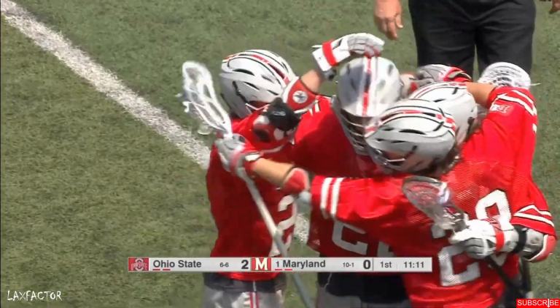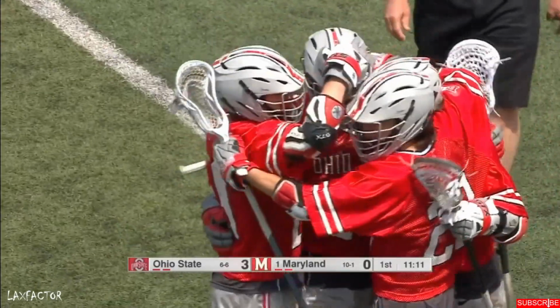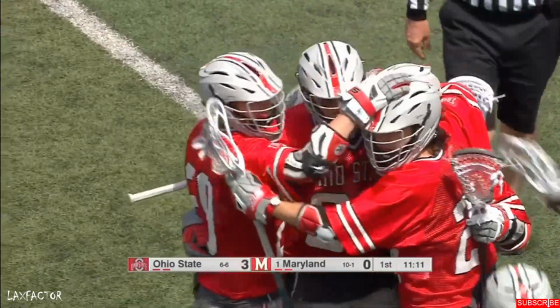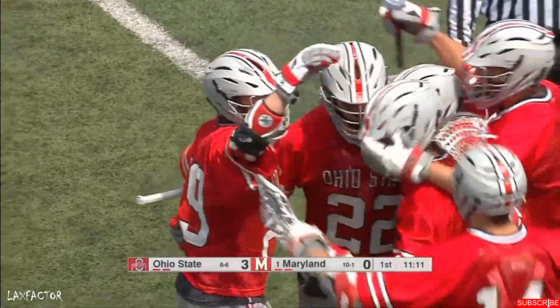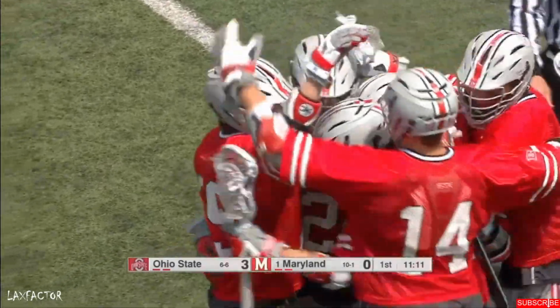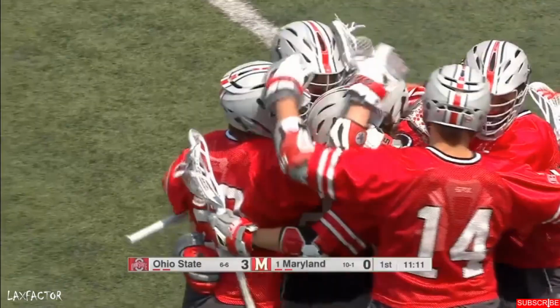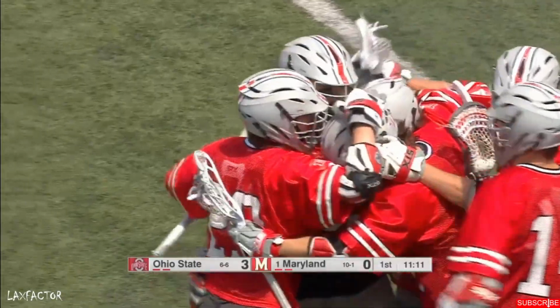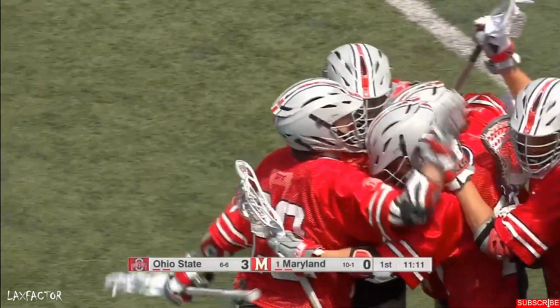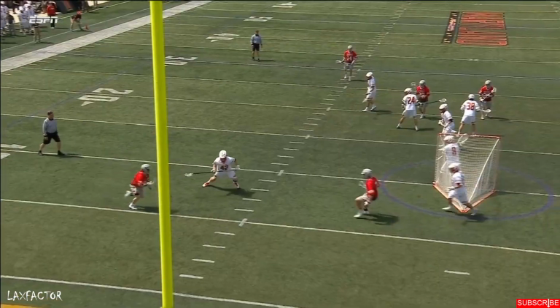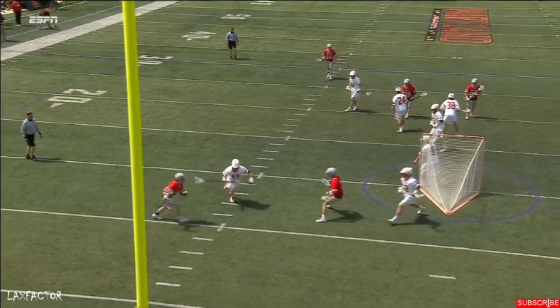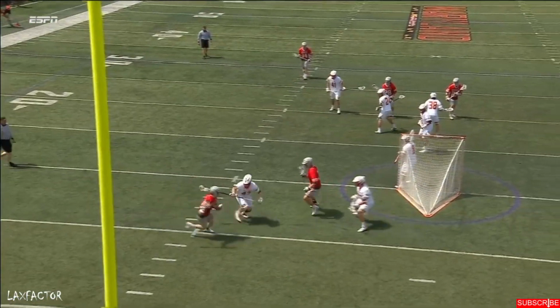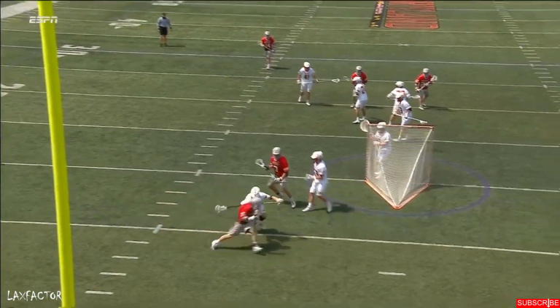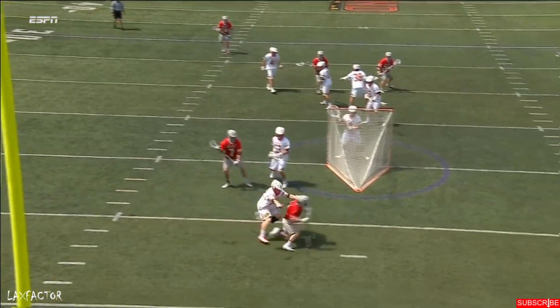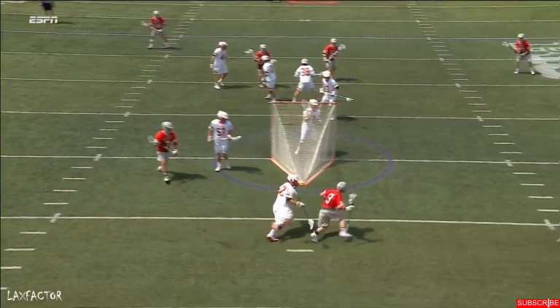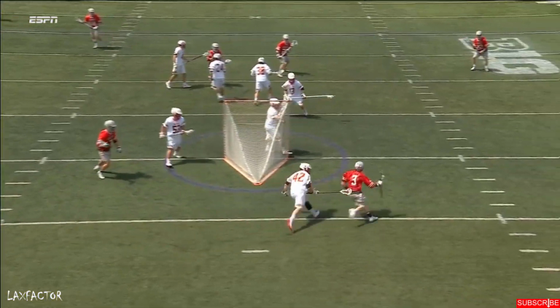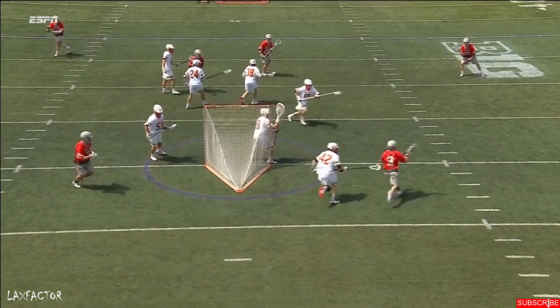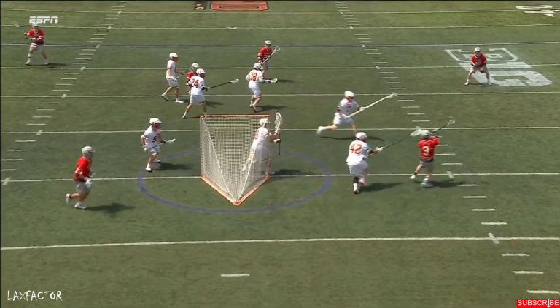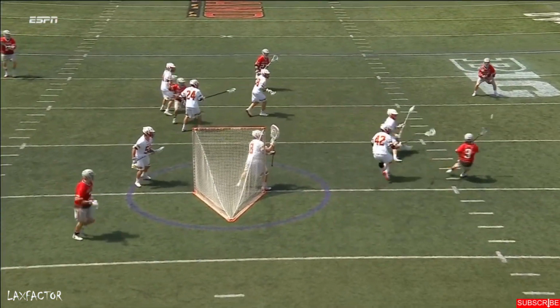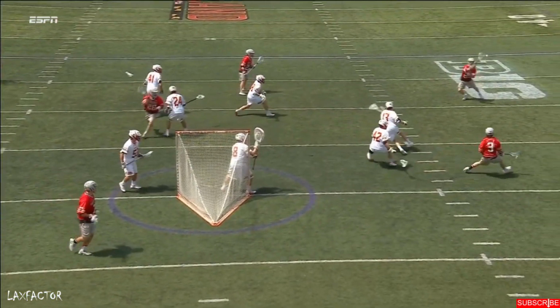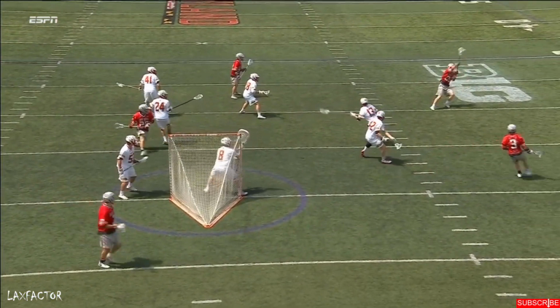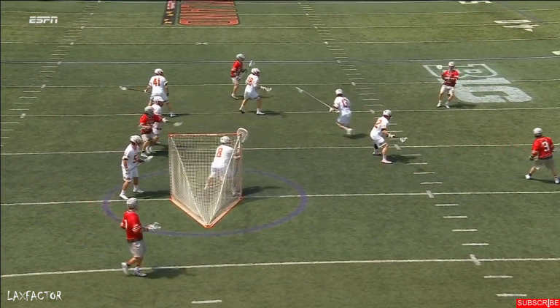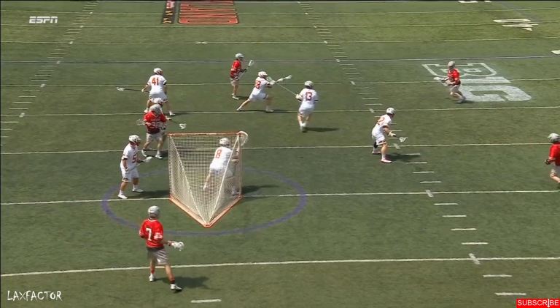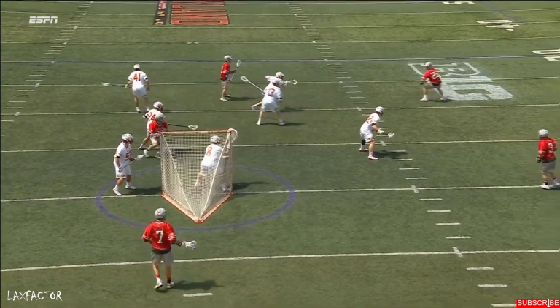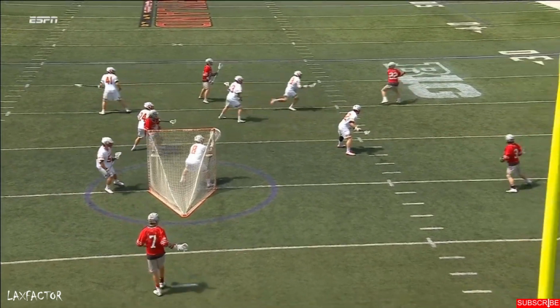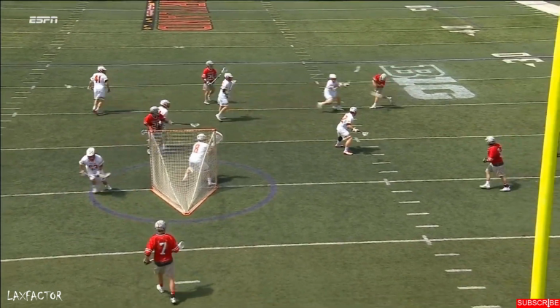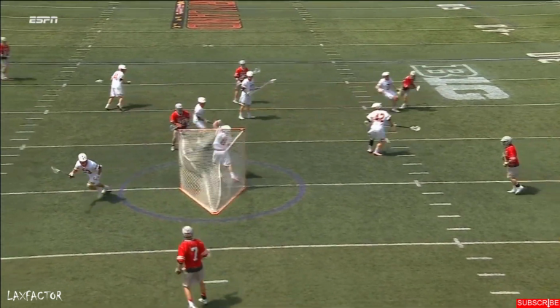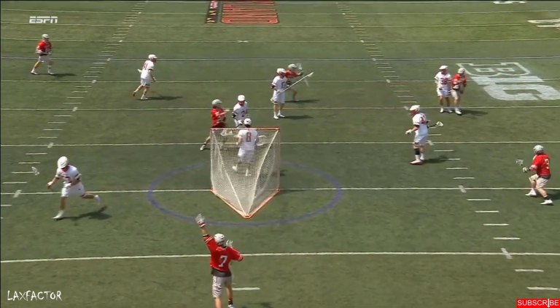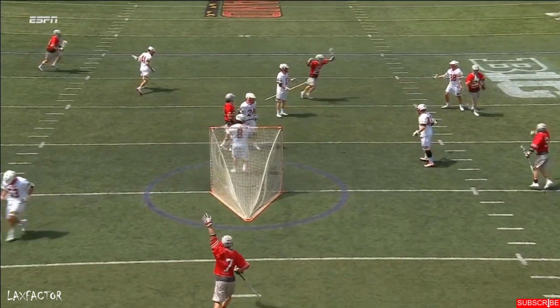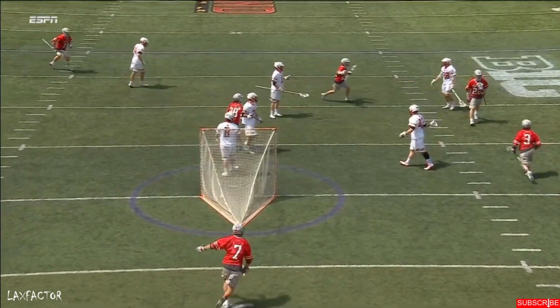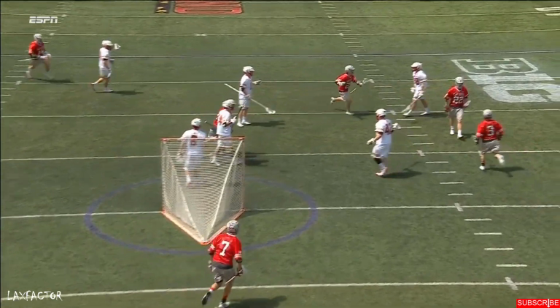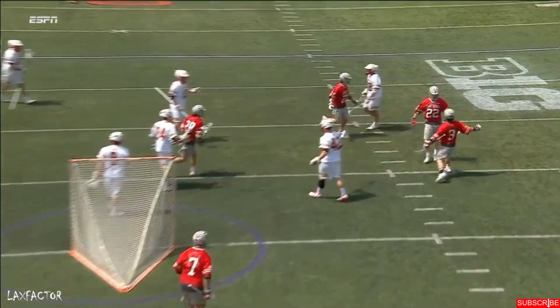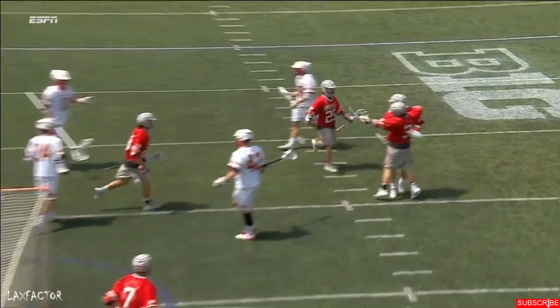Ohio State off to a blistering start. Chell is in a spot right here where he's thinking, no one's on me. Stay in the corner, number 22.